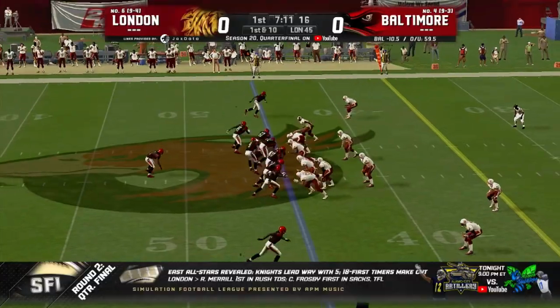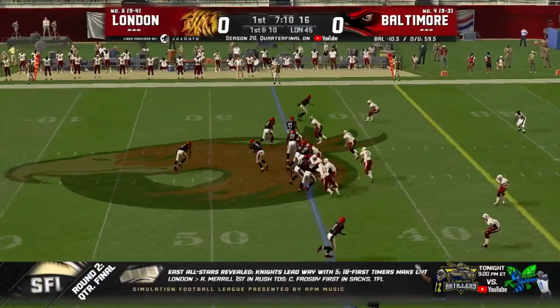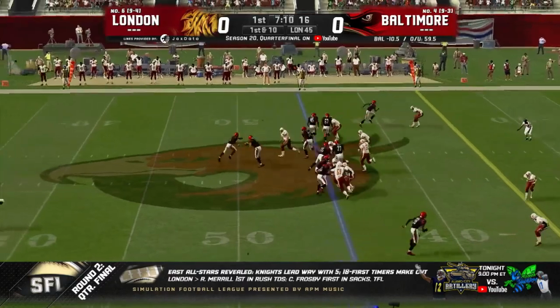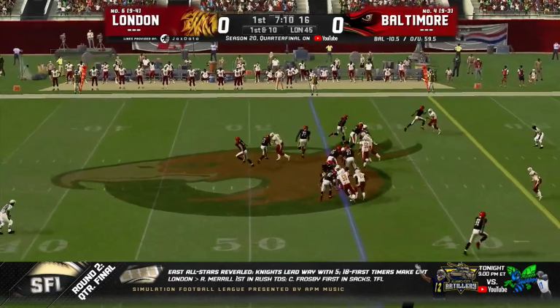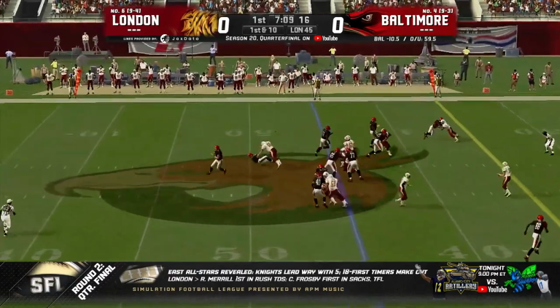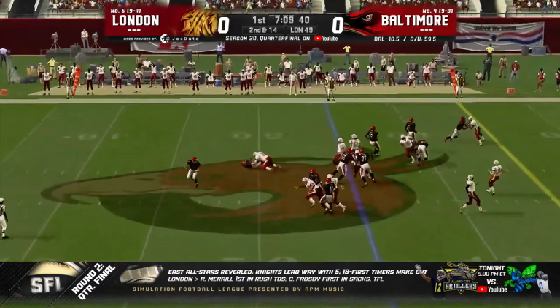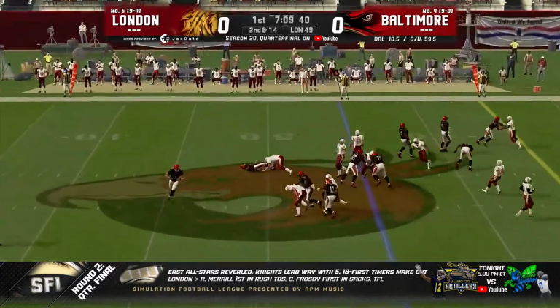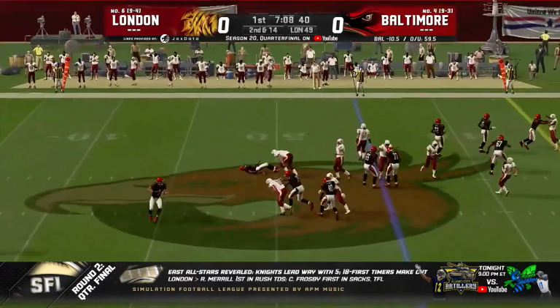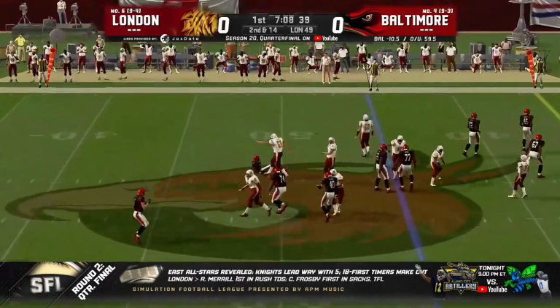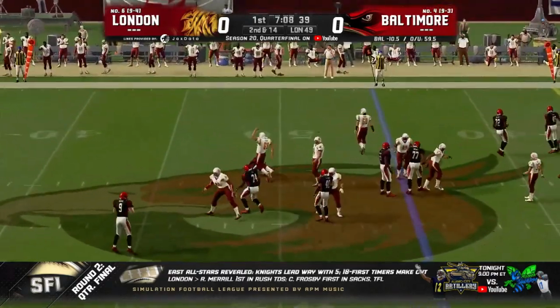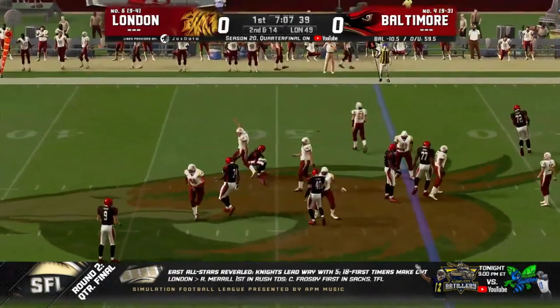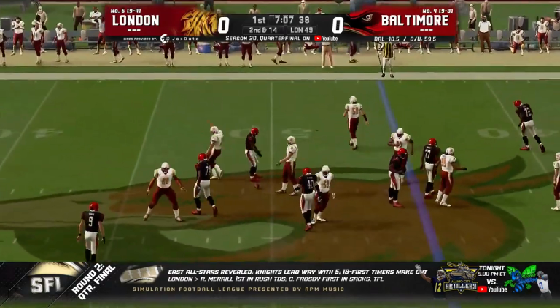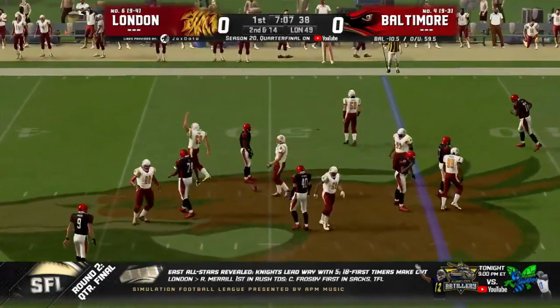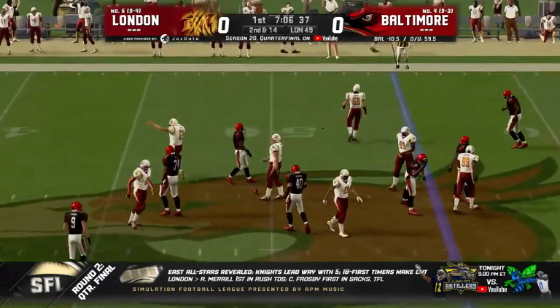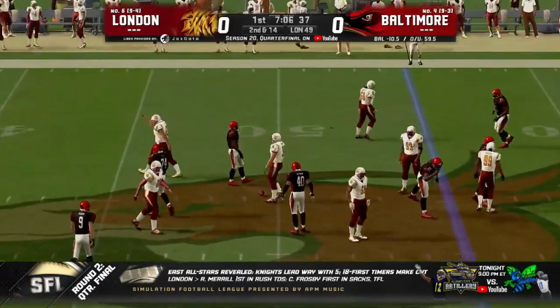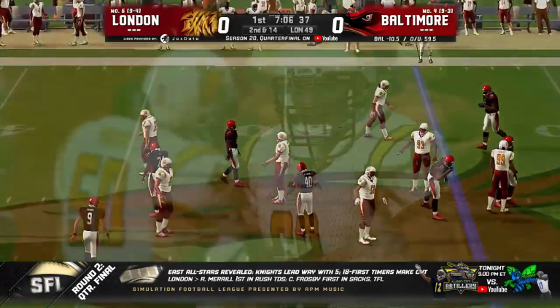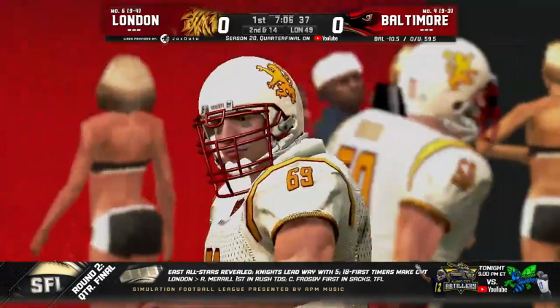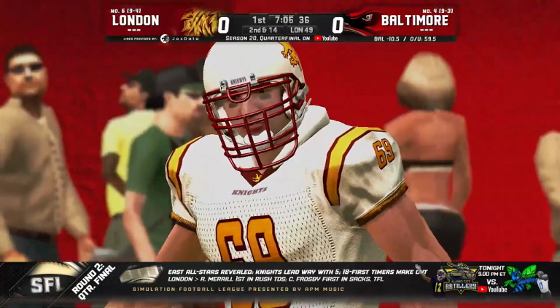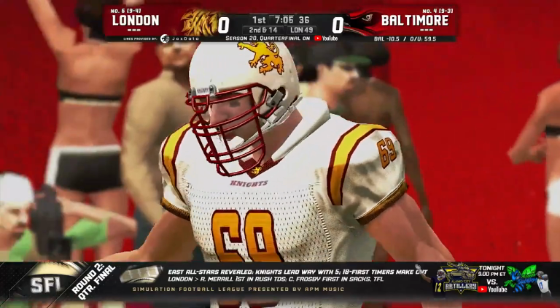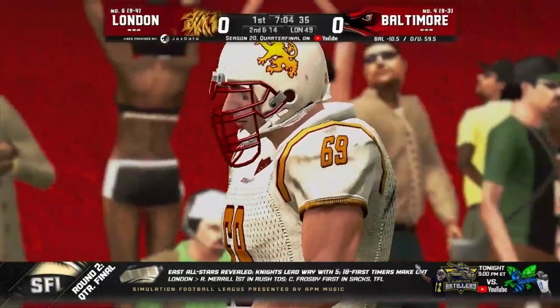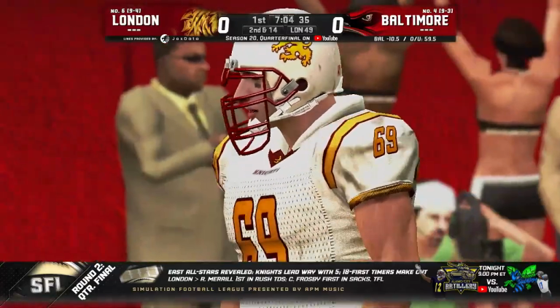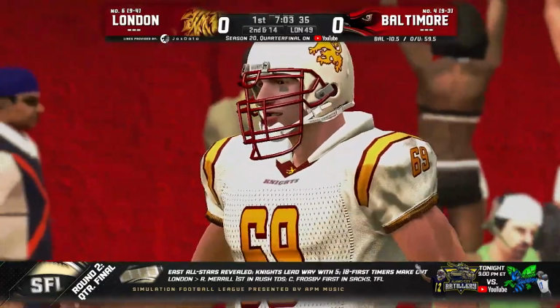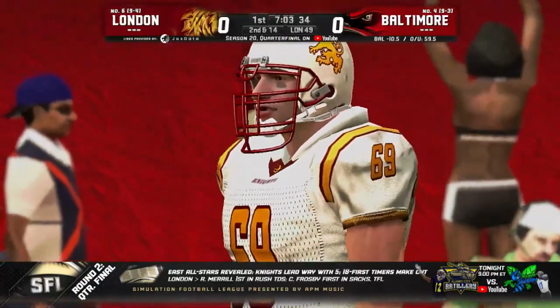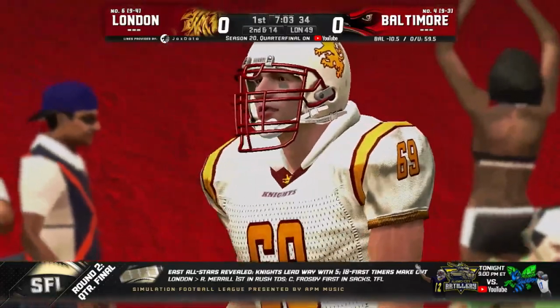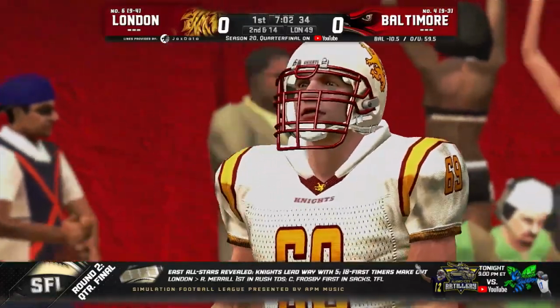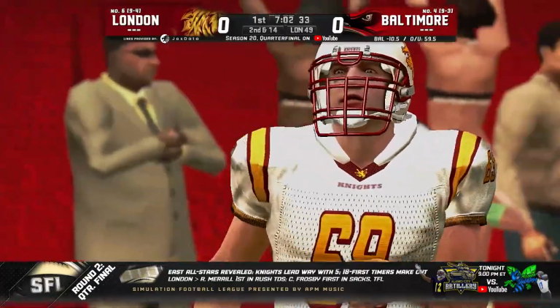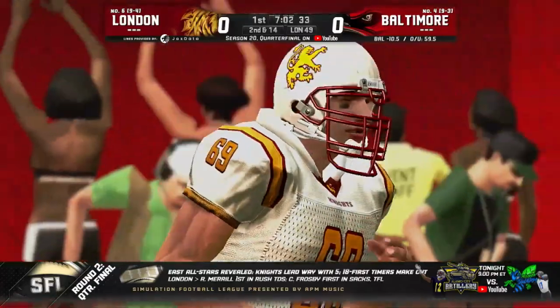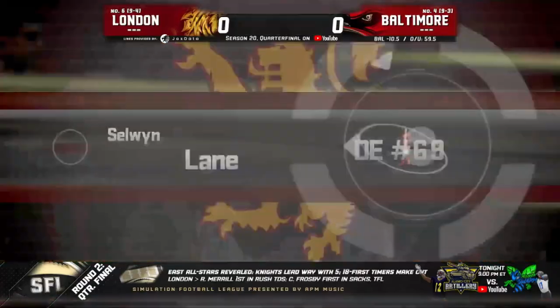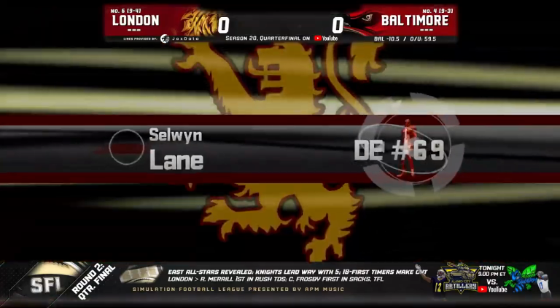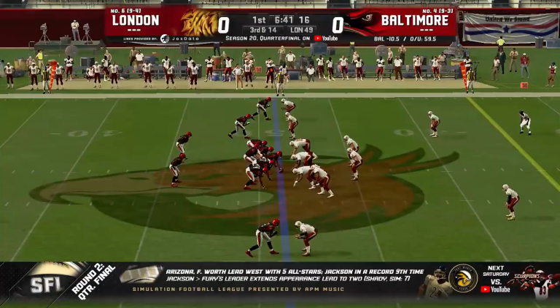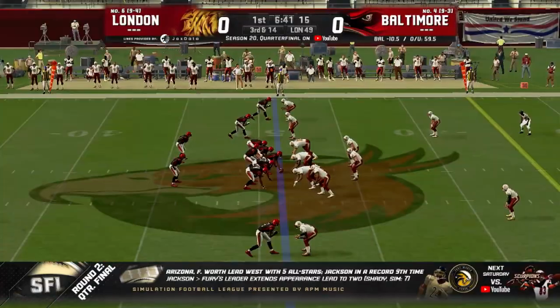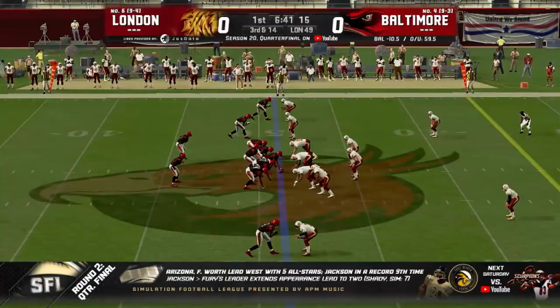Another pro look, first and ten. Hand off to Murray, and he is blown up in the backfield — what a hit! Causes a second and long, and he's been all over the place today against Canton.